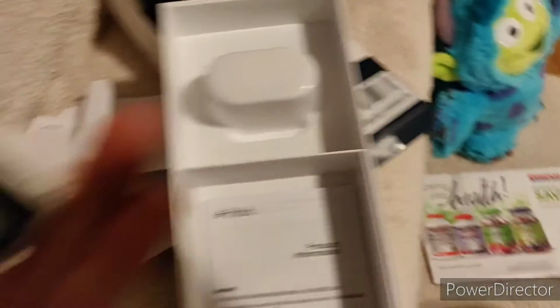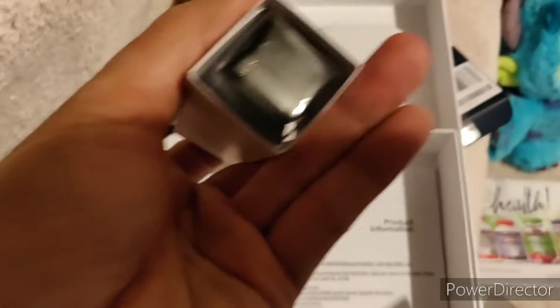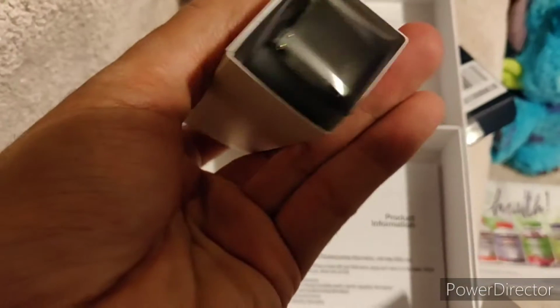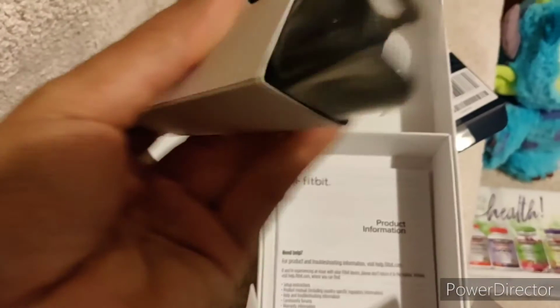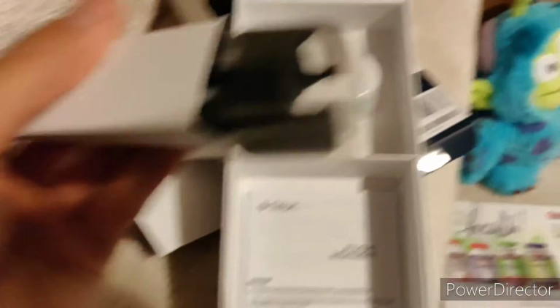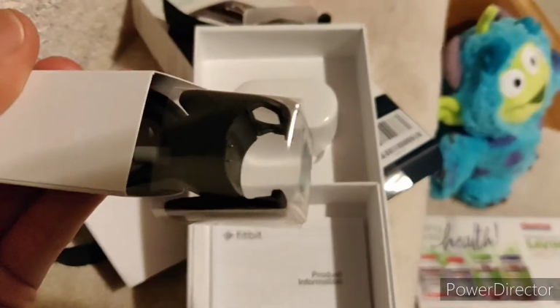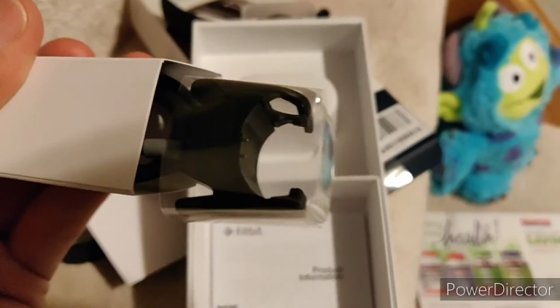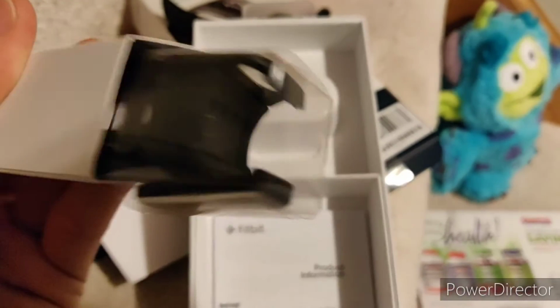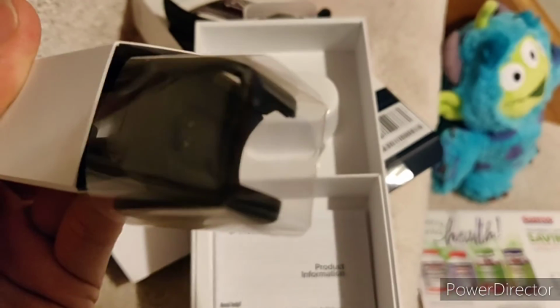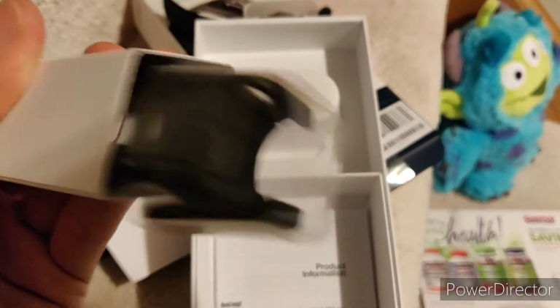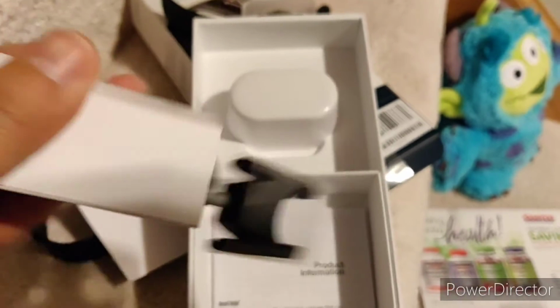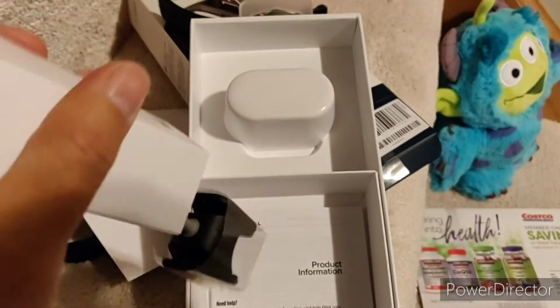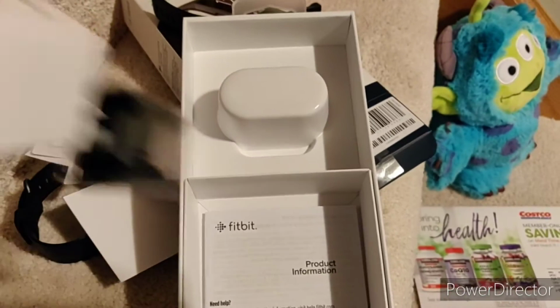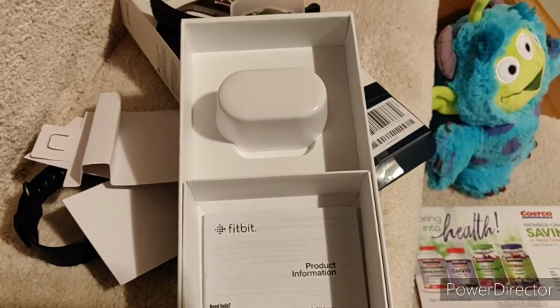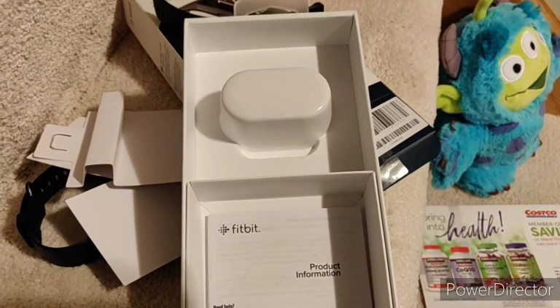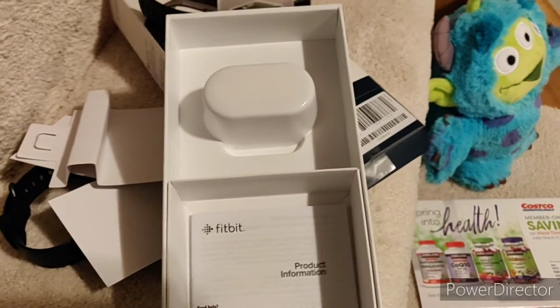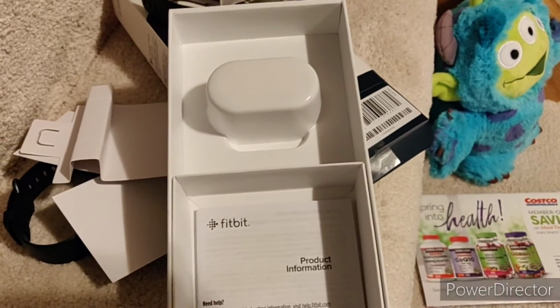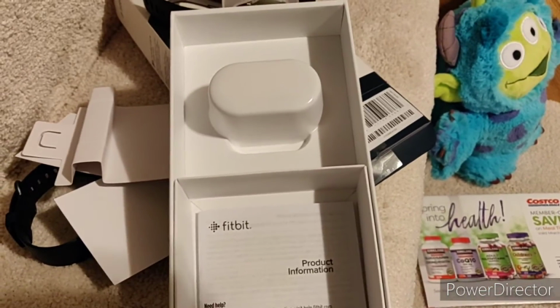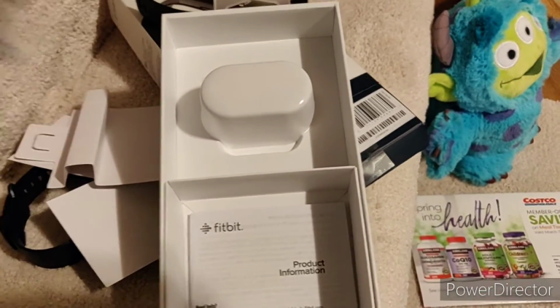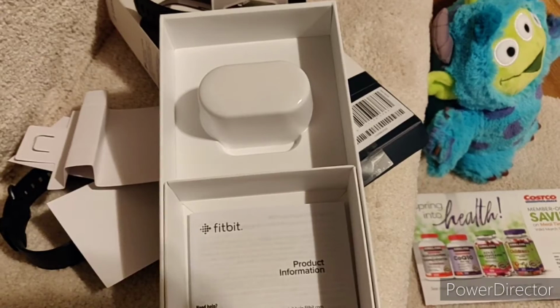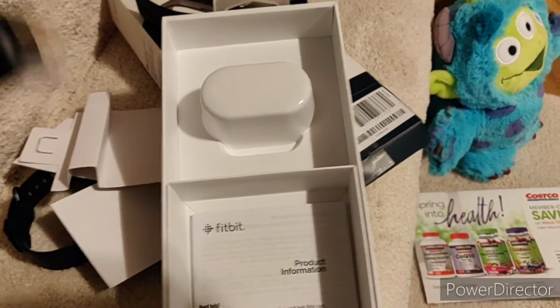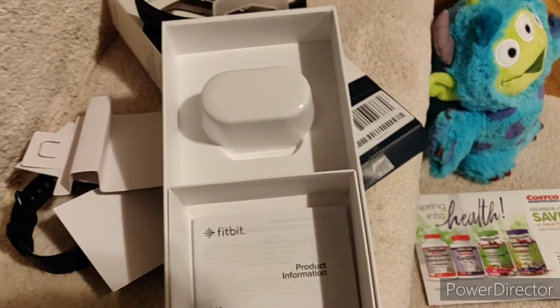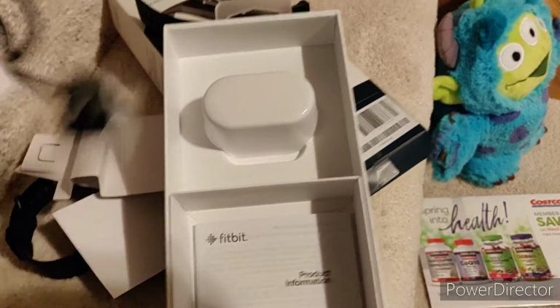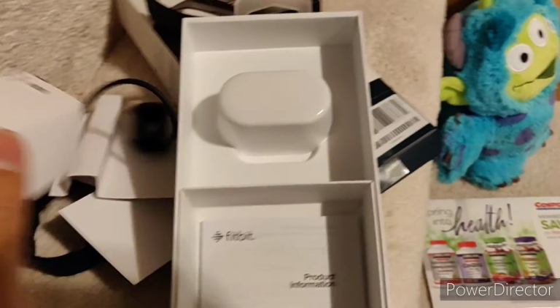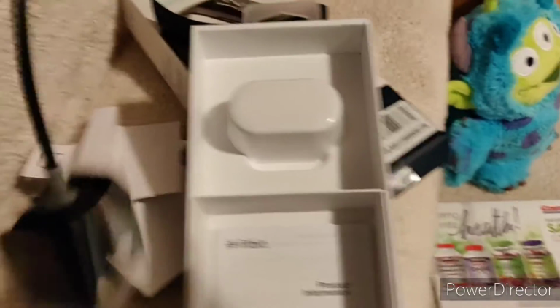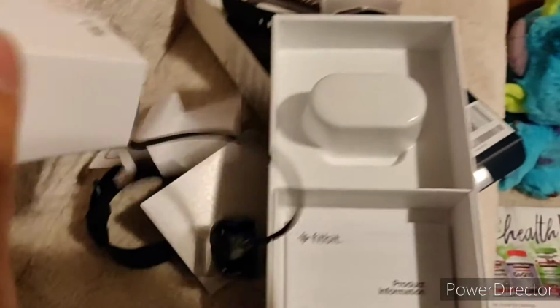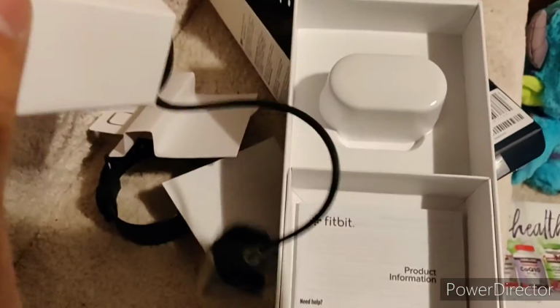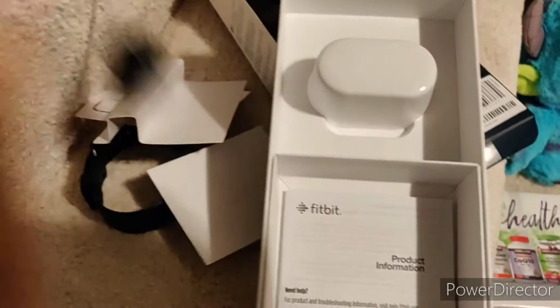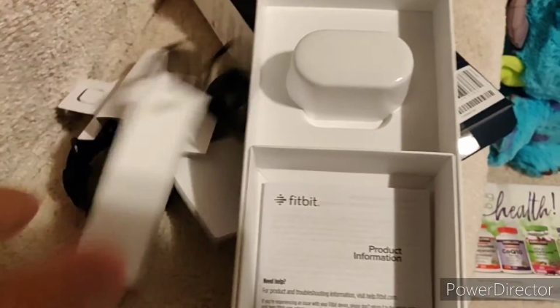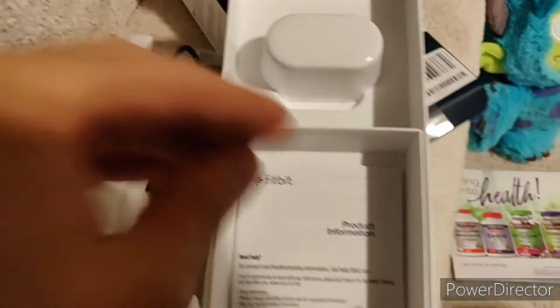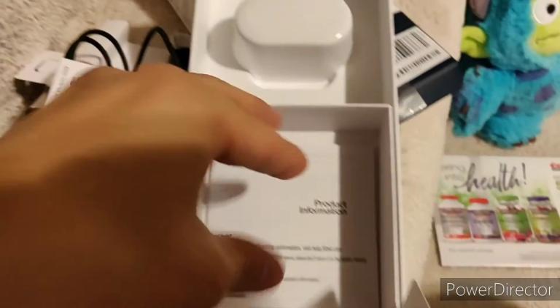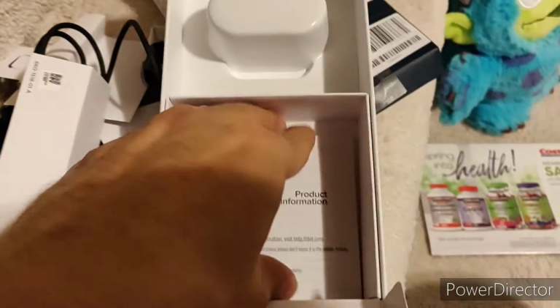And then the charger is in here. Still a proprietary charger, which is dumb because proprietary chargers break all the time. And these are kind of expensive. But, whatever.